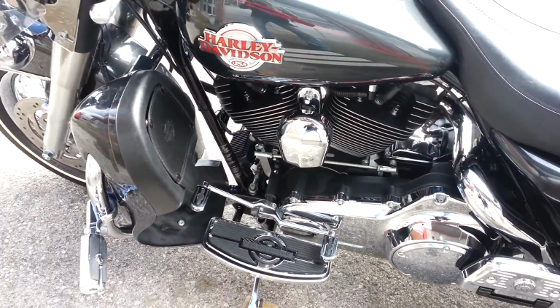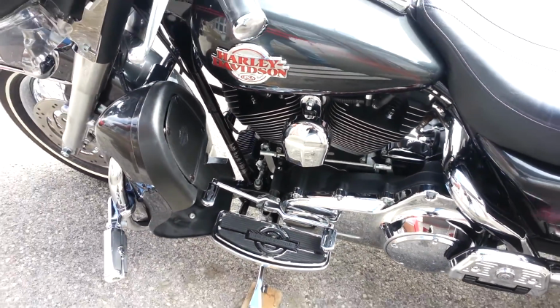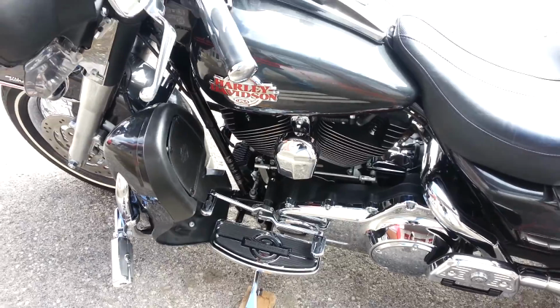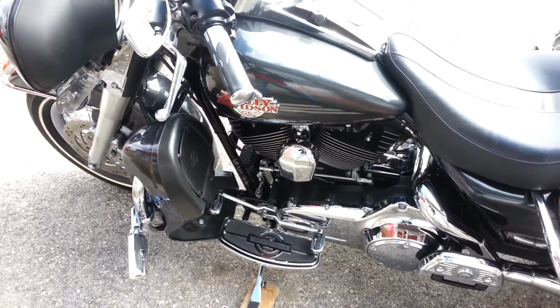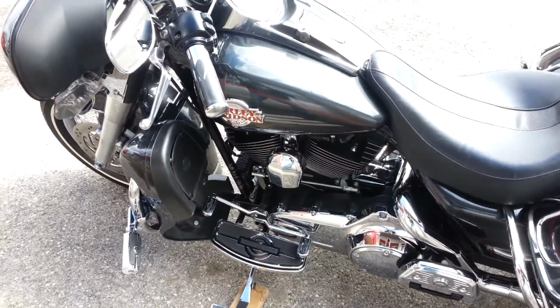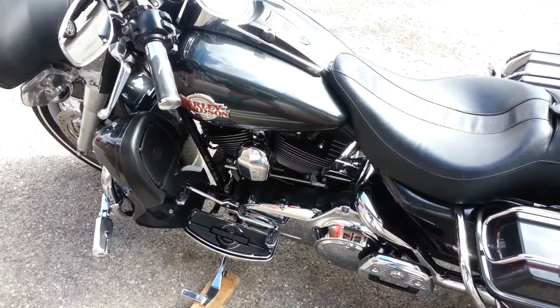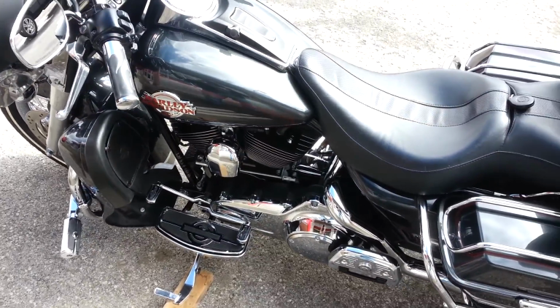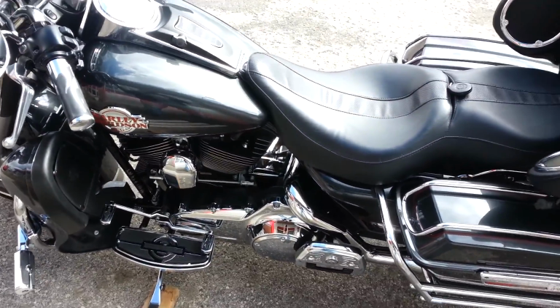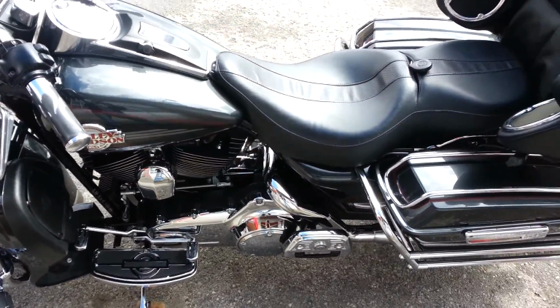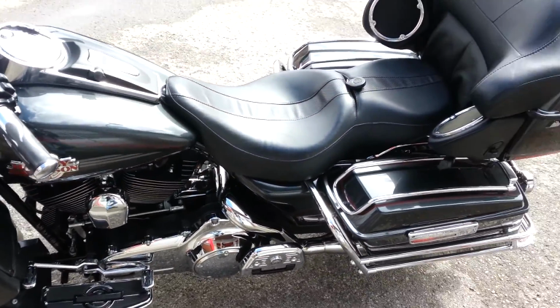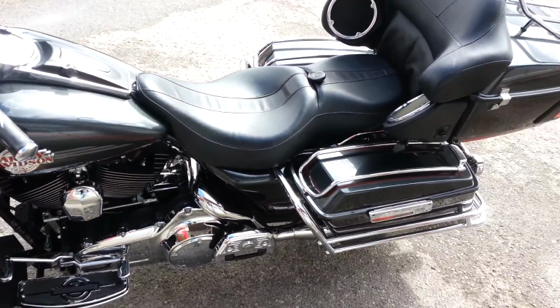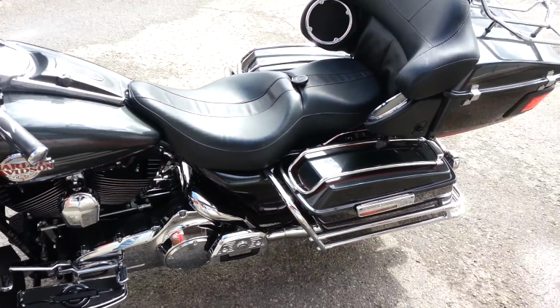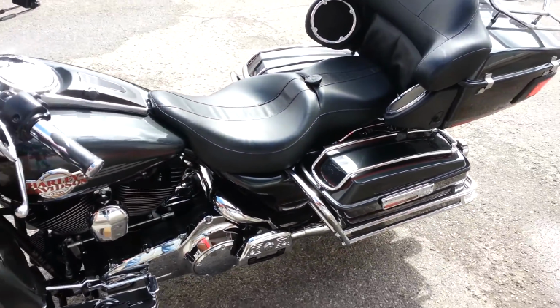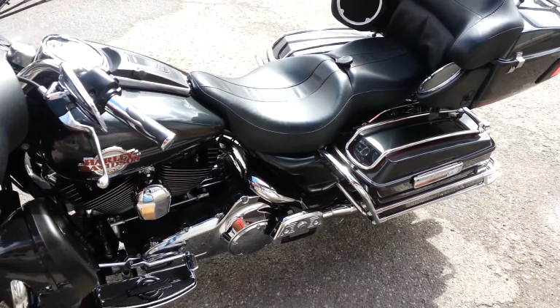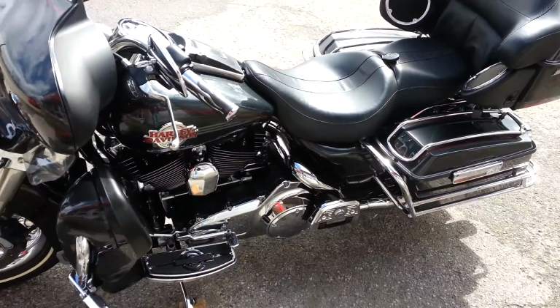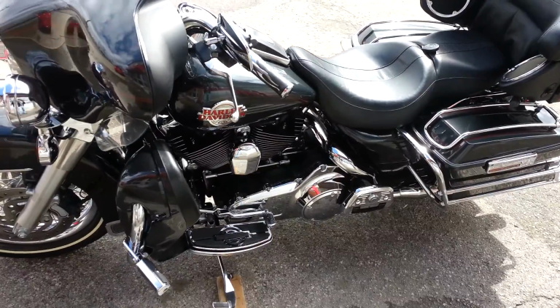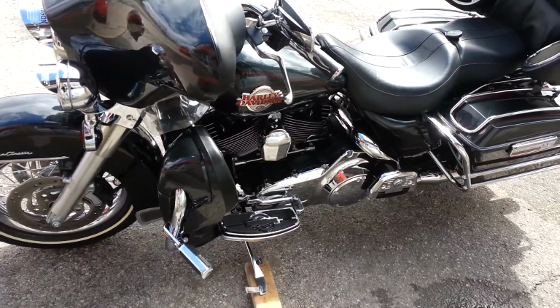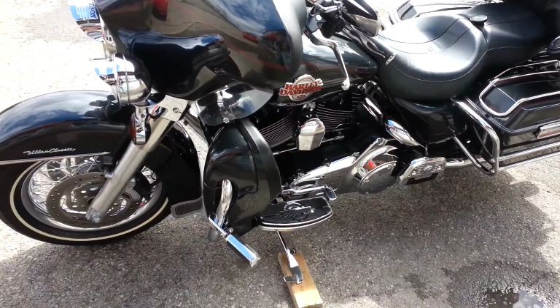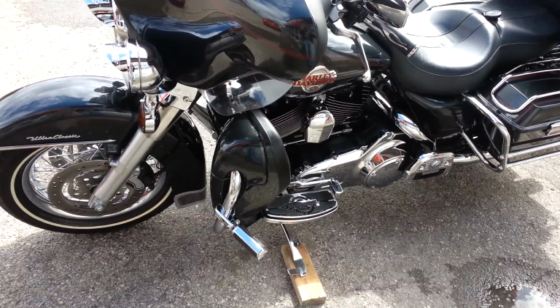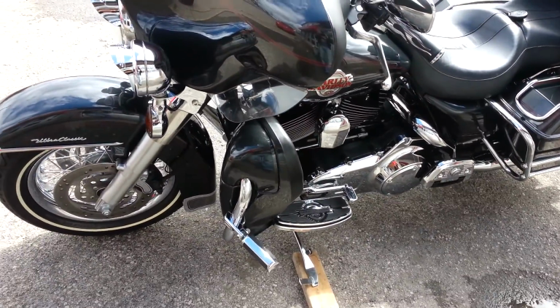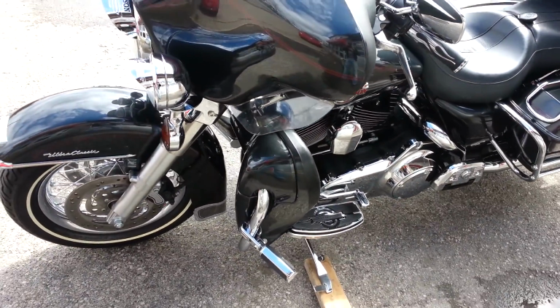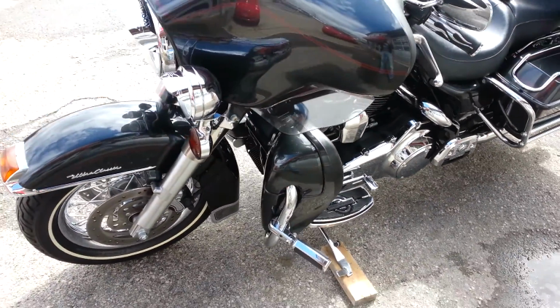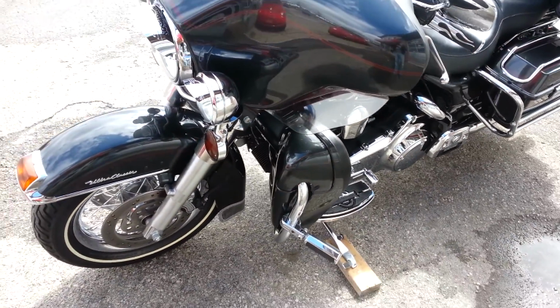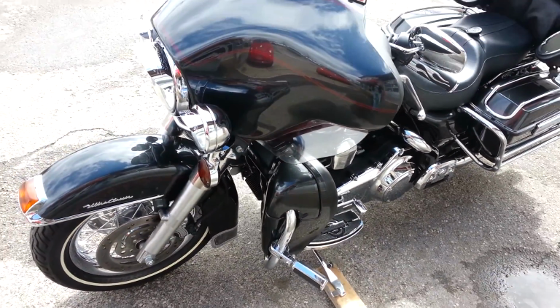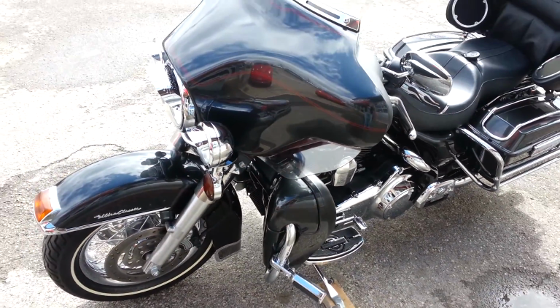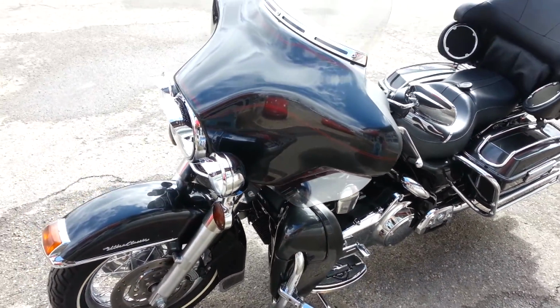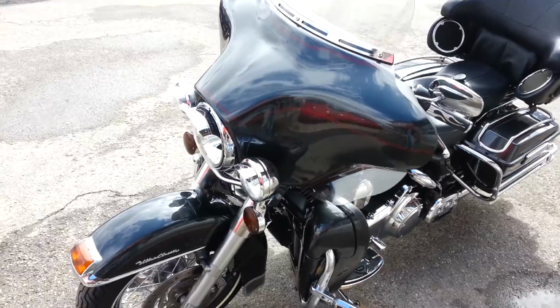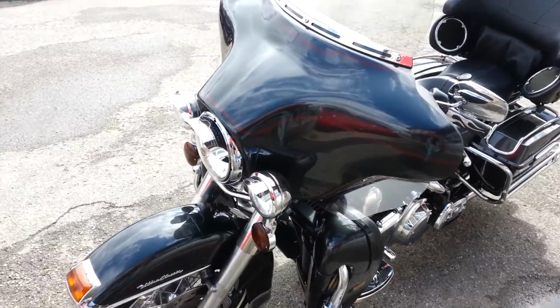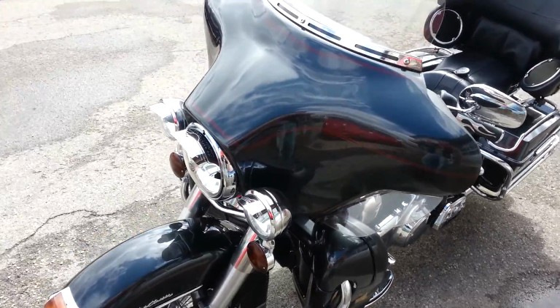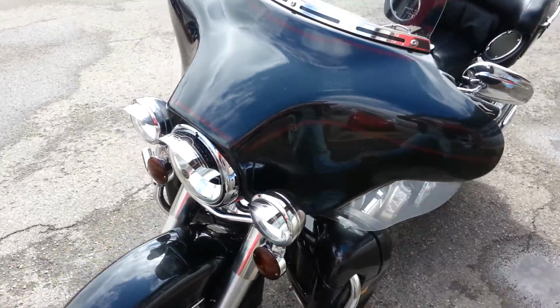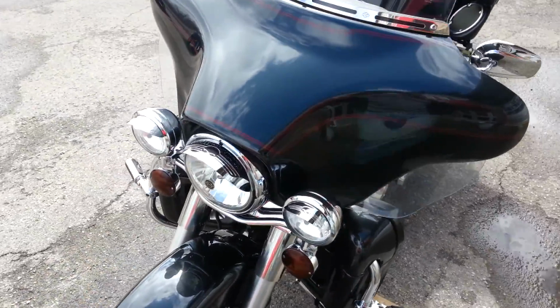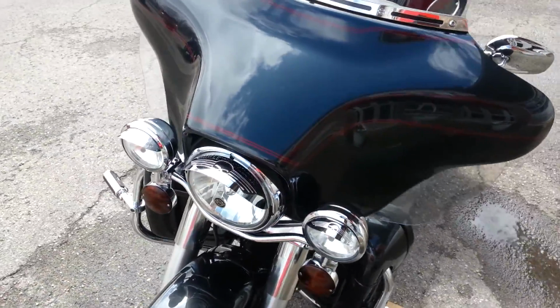Flame grips, it's got Willie G highway pegs, and Willie G light beaks.